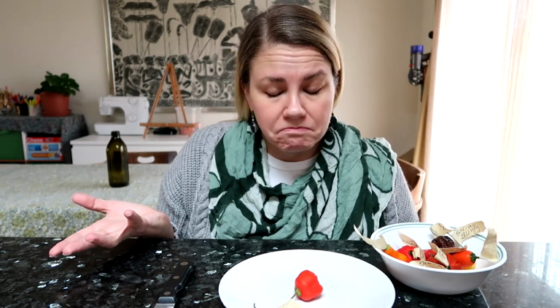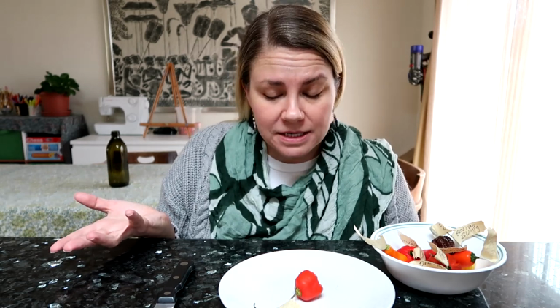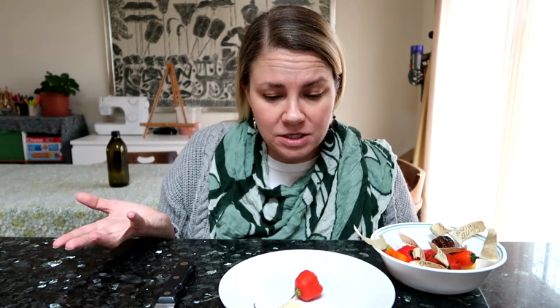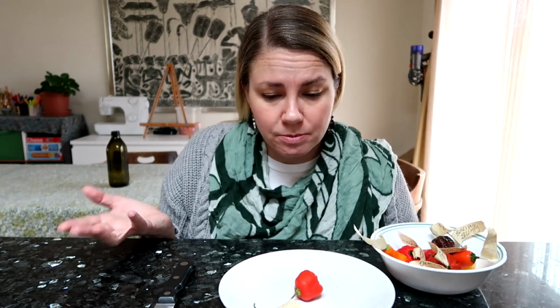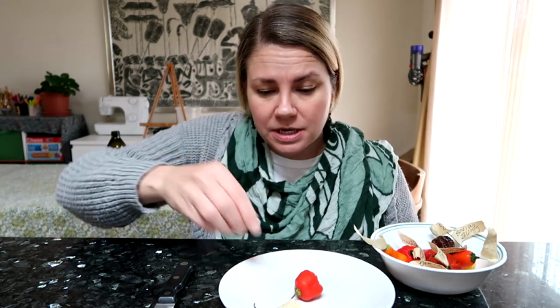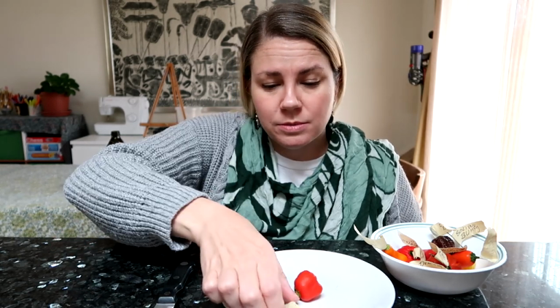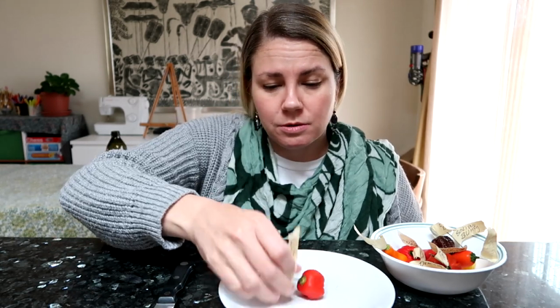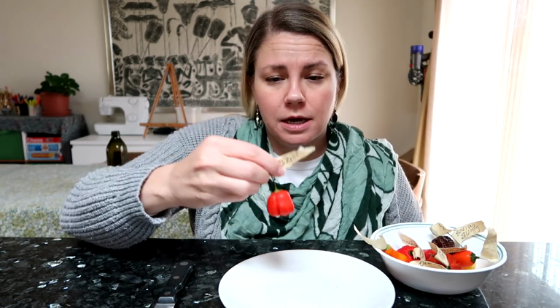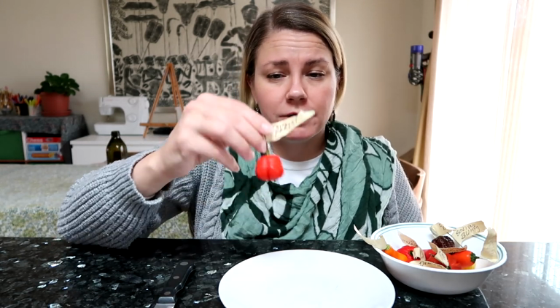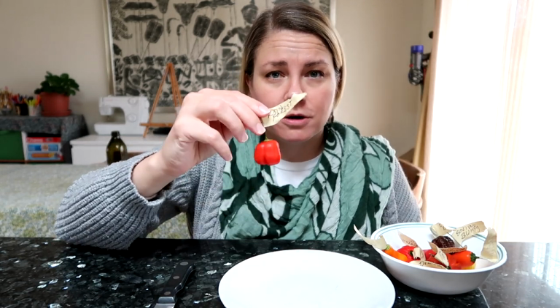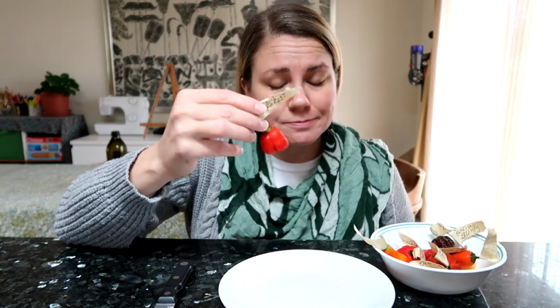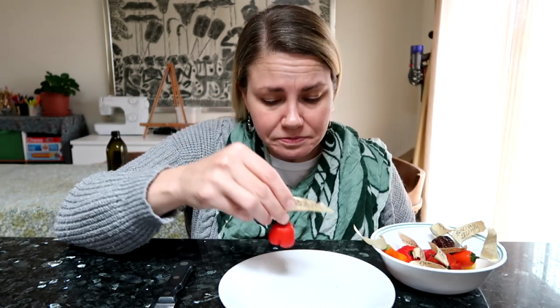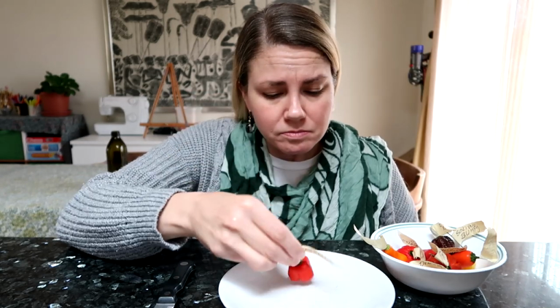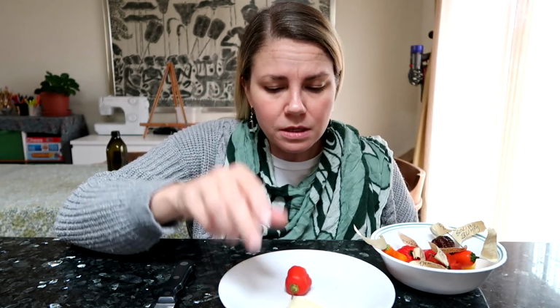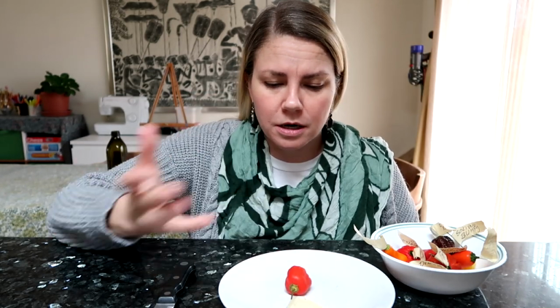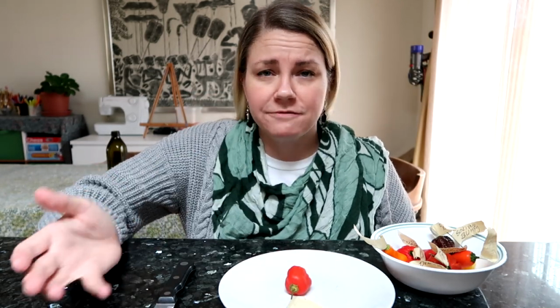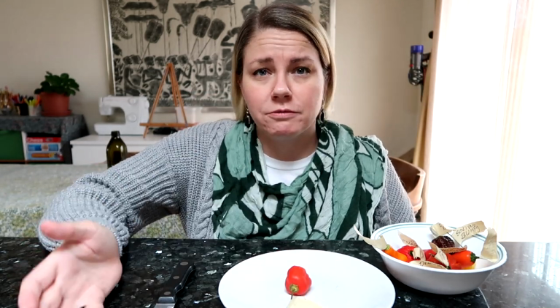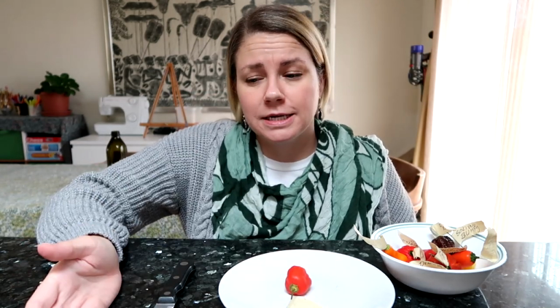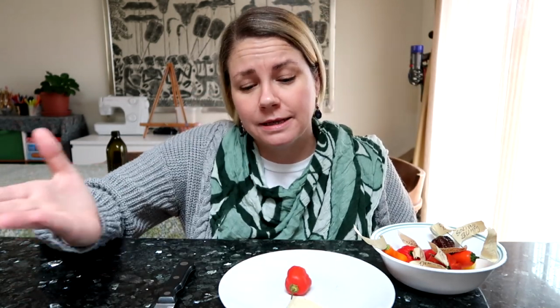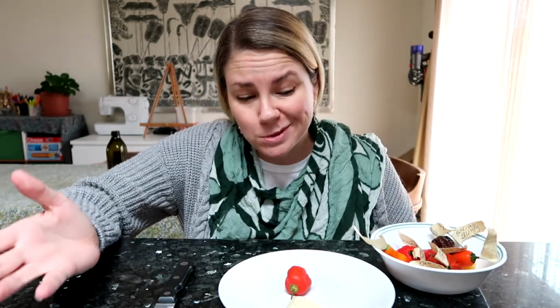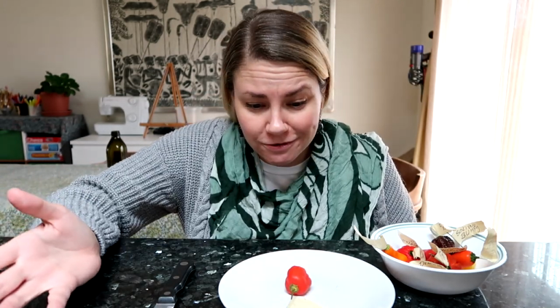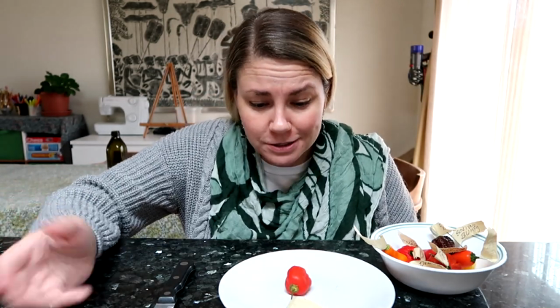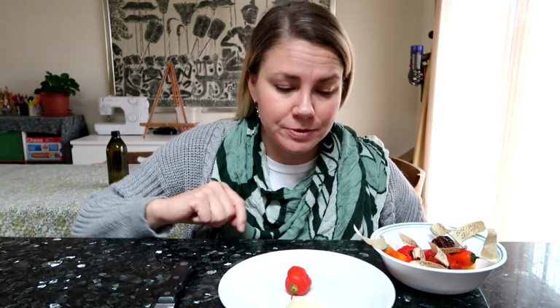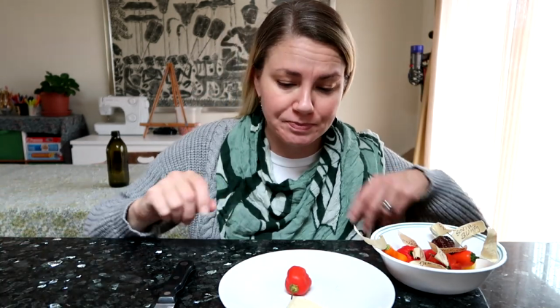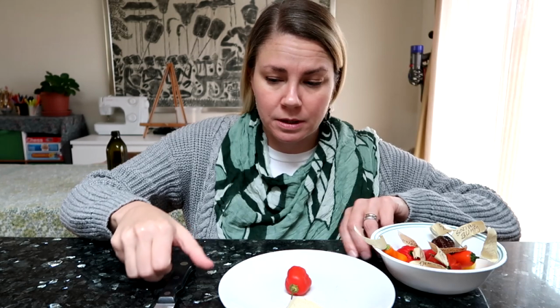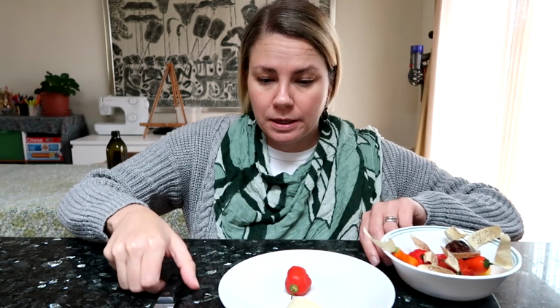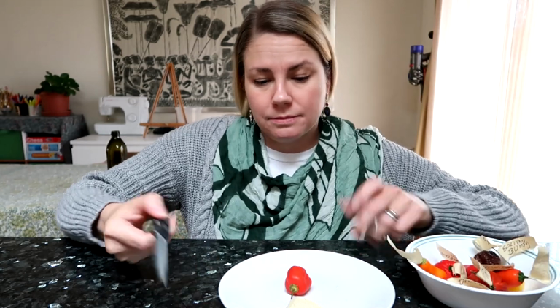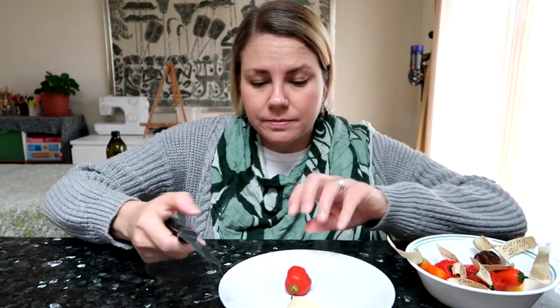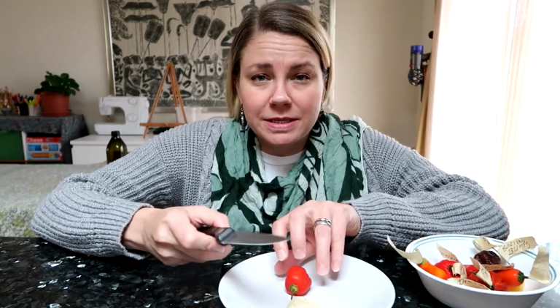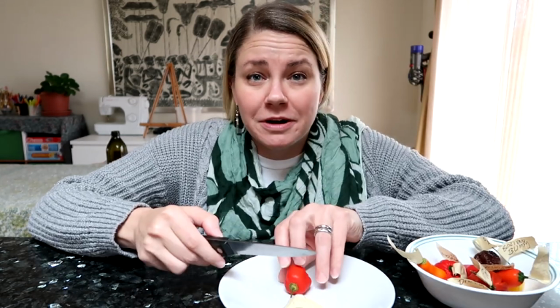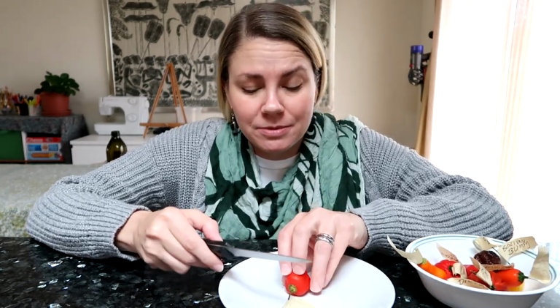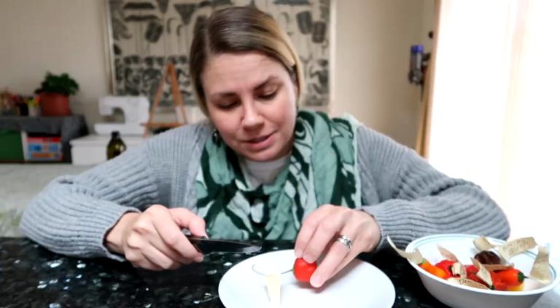Makes sense per the name — Rainforest. They're believed to have originated in the Amazon Rainforest, which means they're very popular in Brazil.